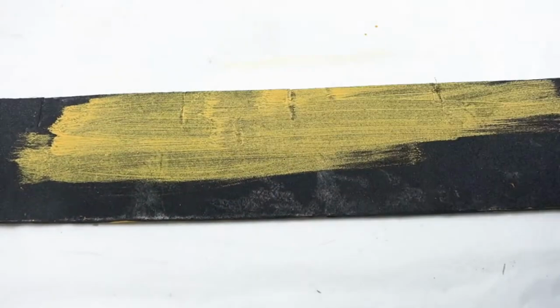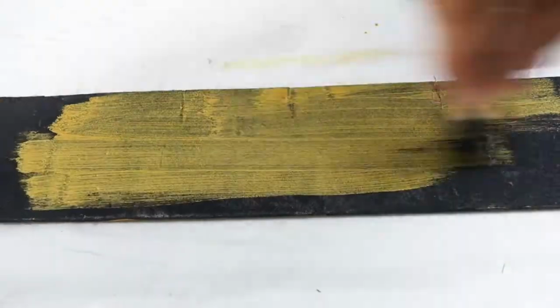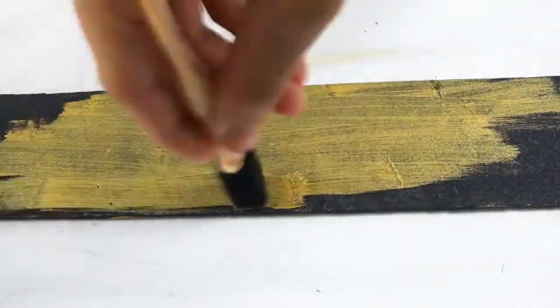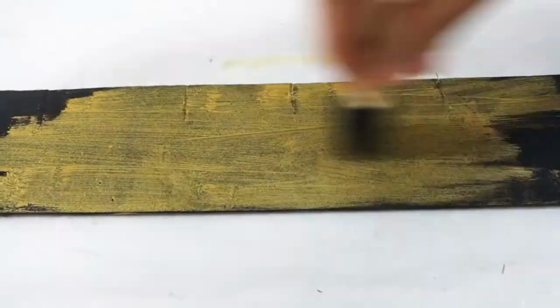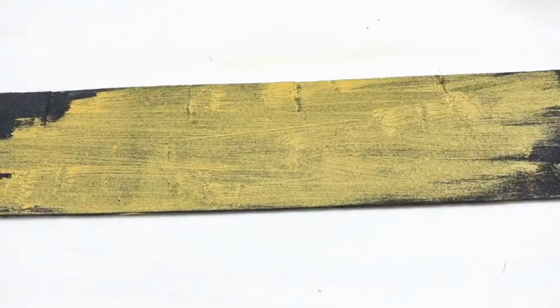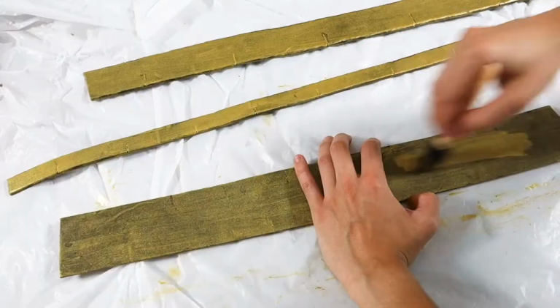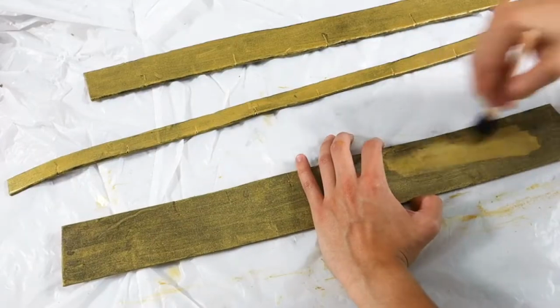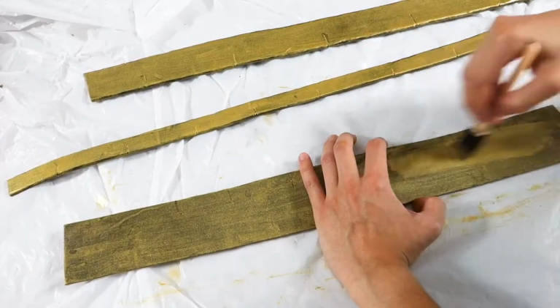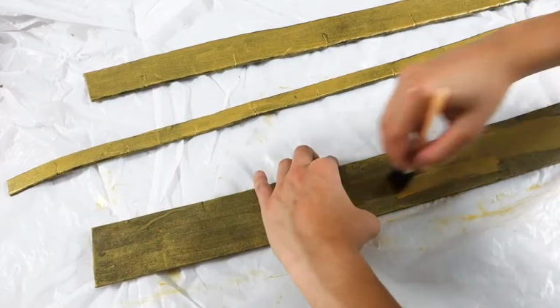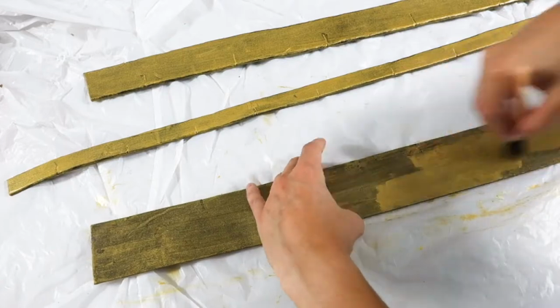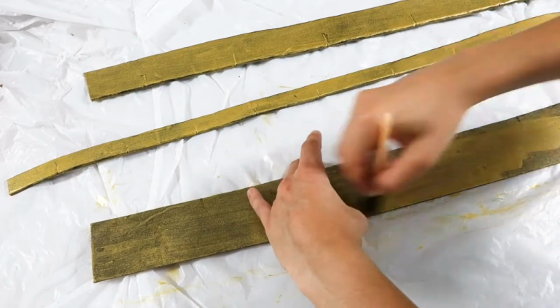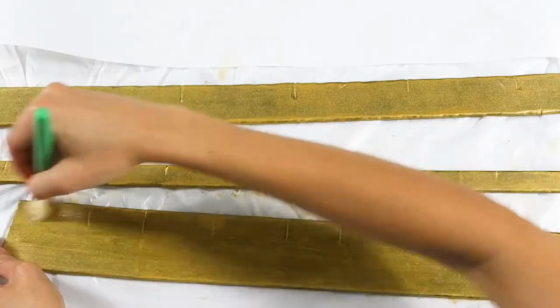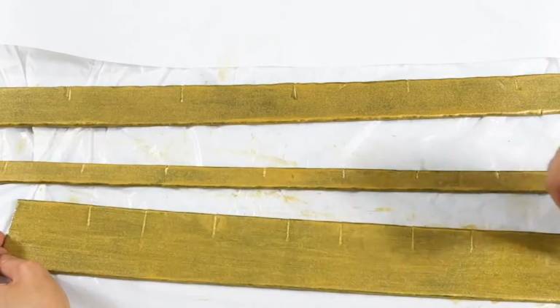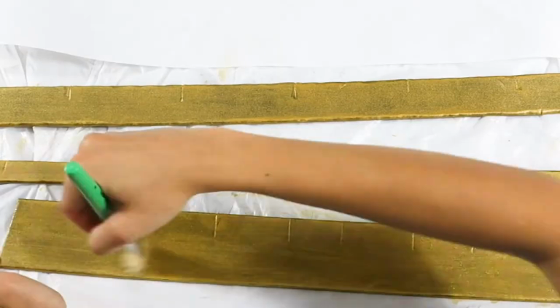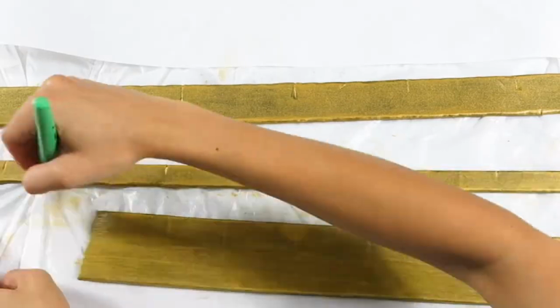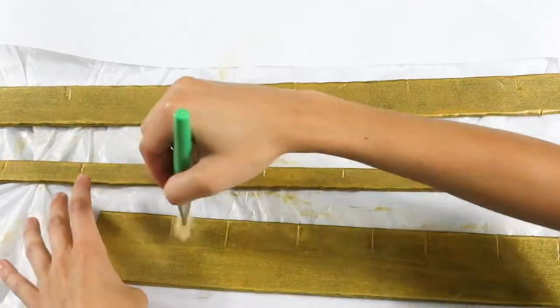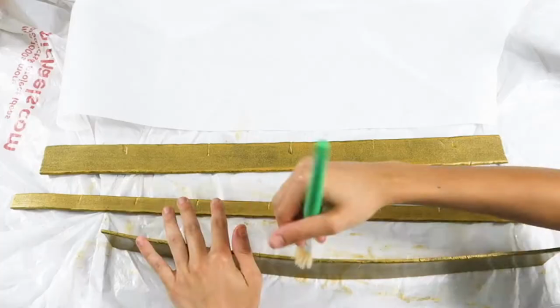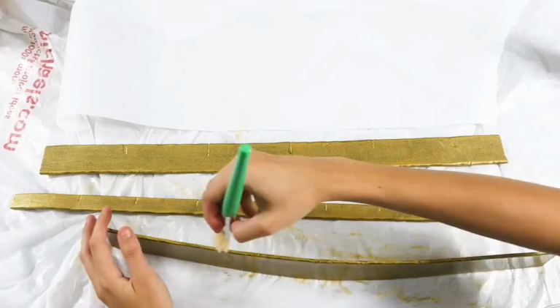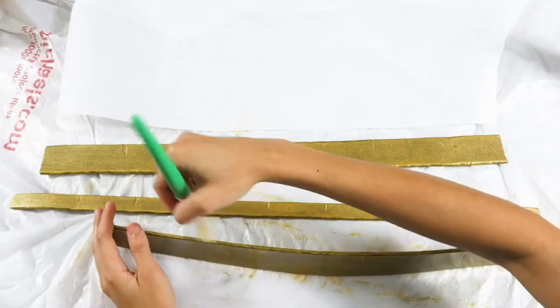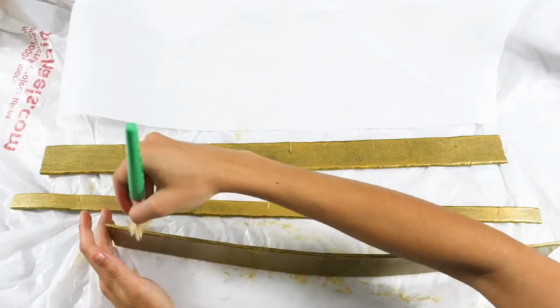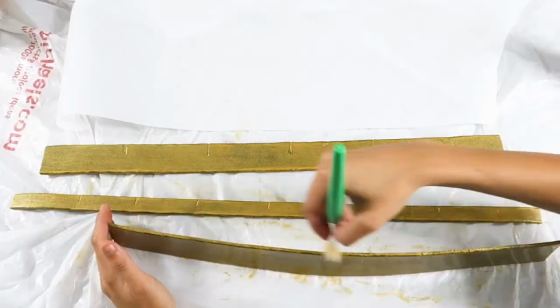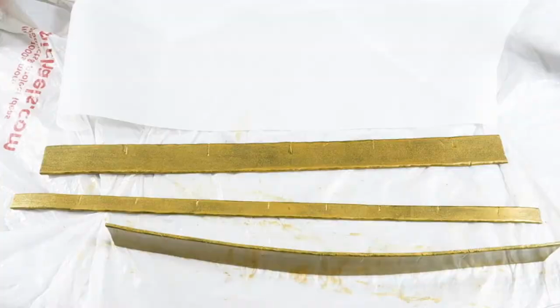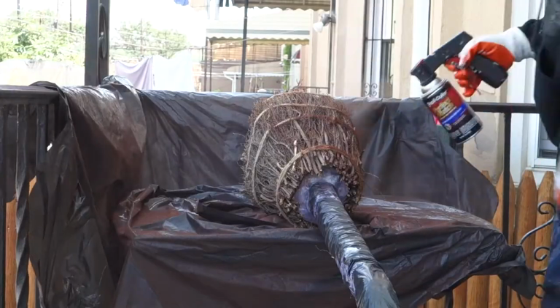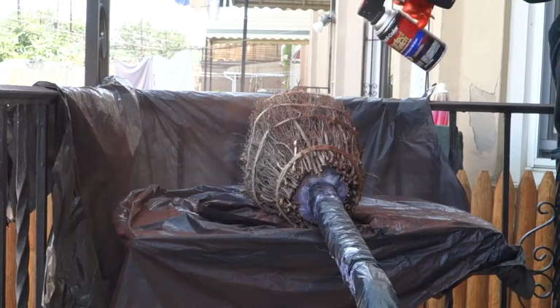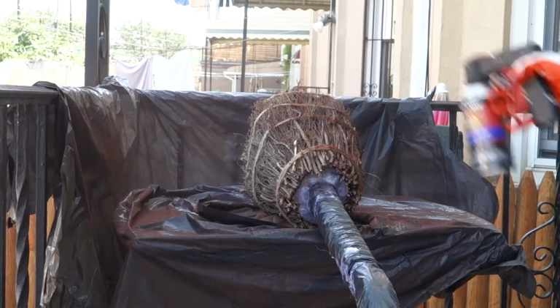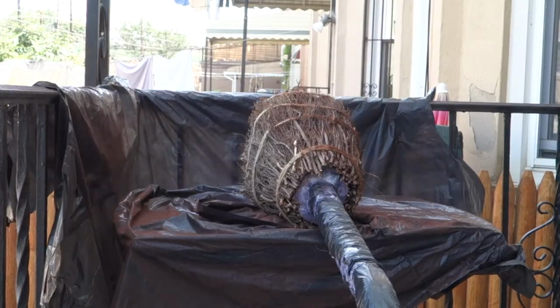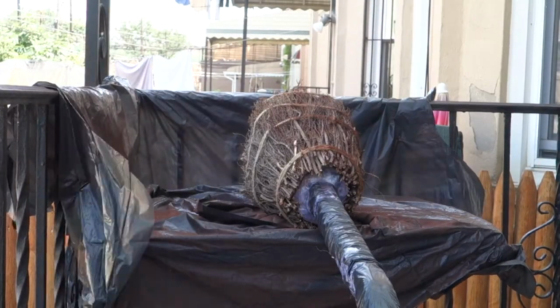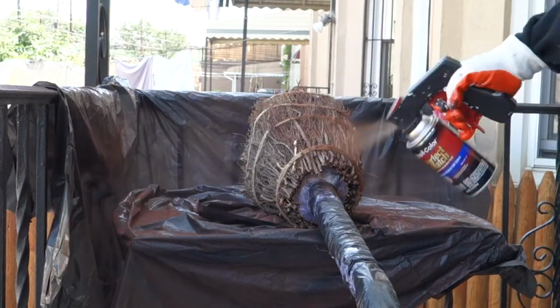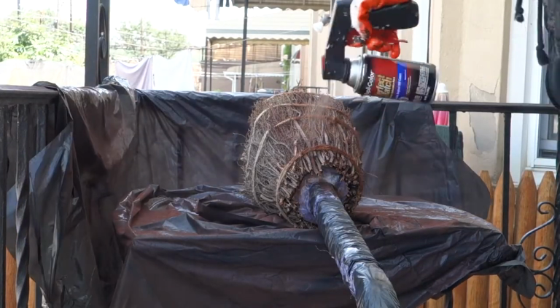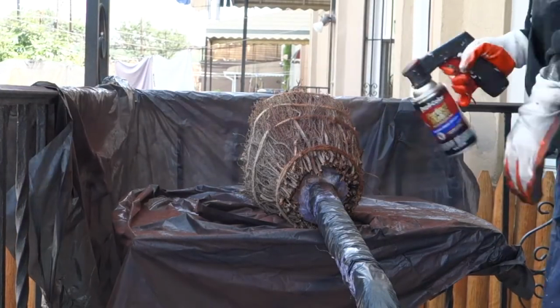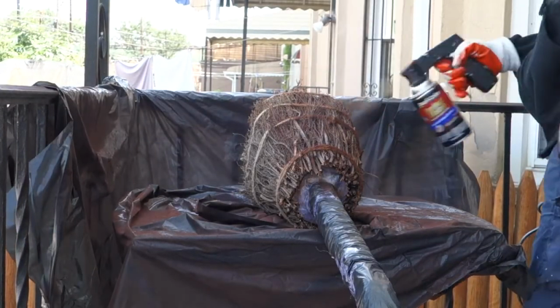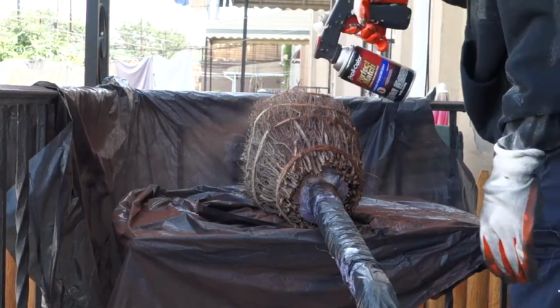To have a worn metal look, paint on two coats. To seal the paint, apply one light layer of Pledge floor cleaner. Now, our bundle of sticks and the ropes aren't quite the color of the broomstick, so I decided to spray paint them.